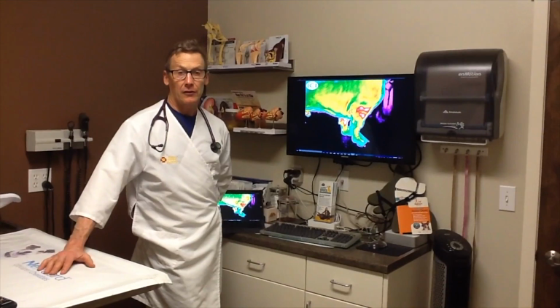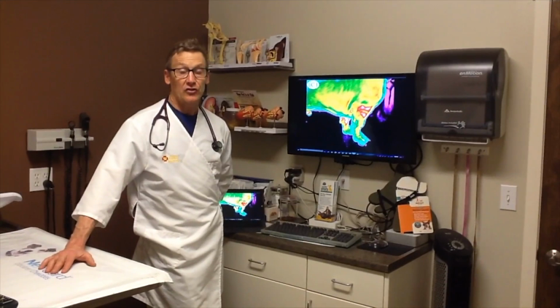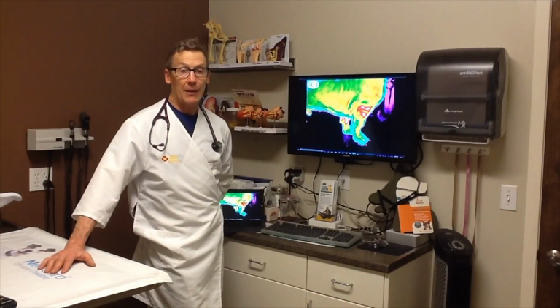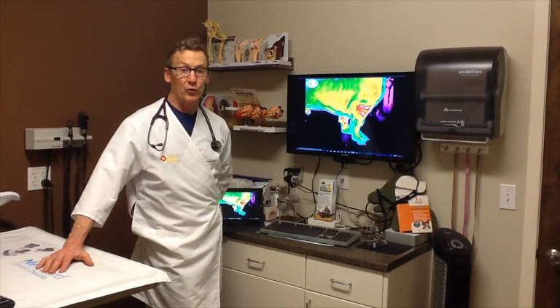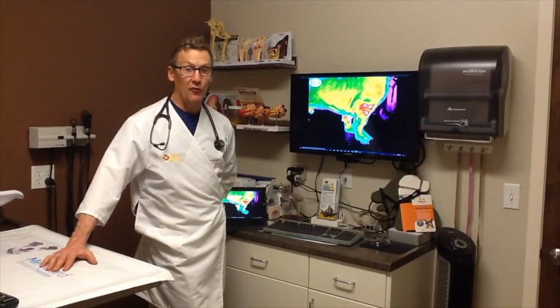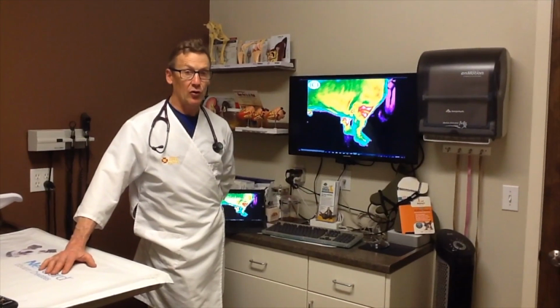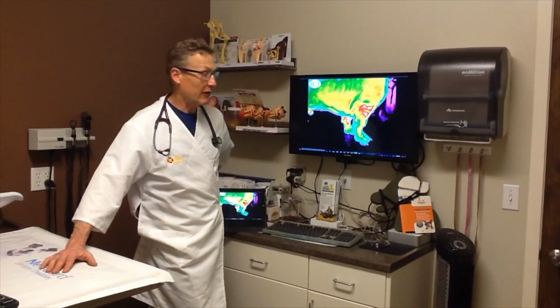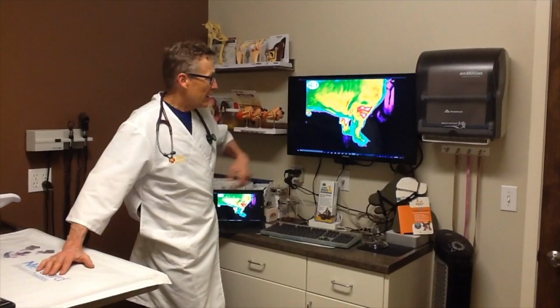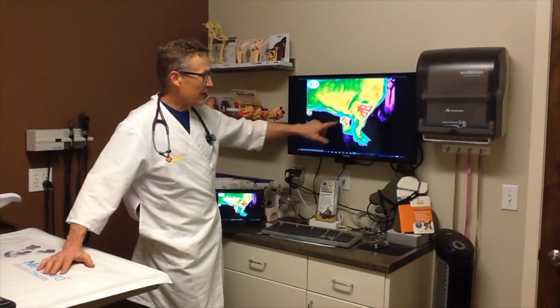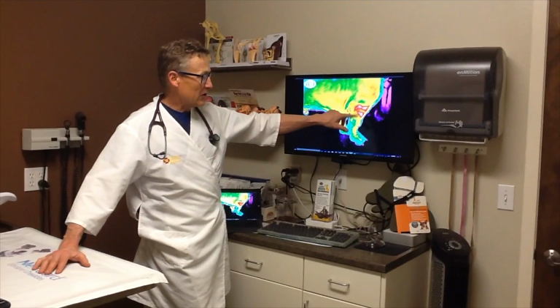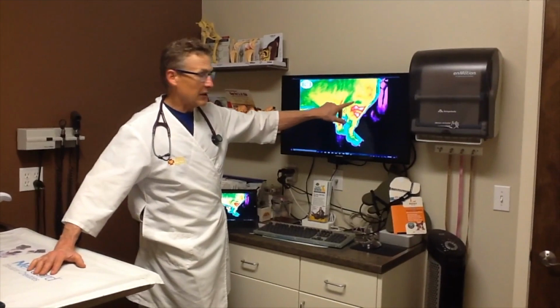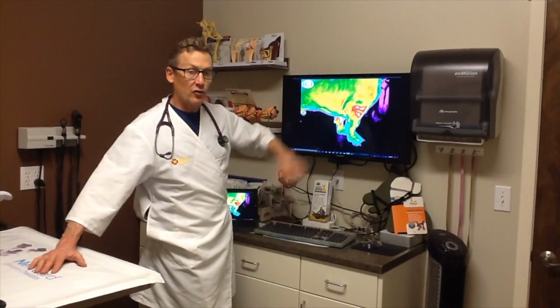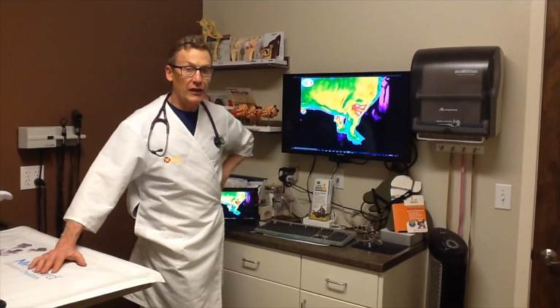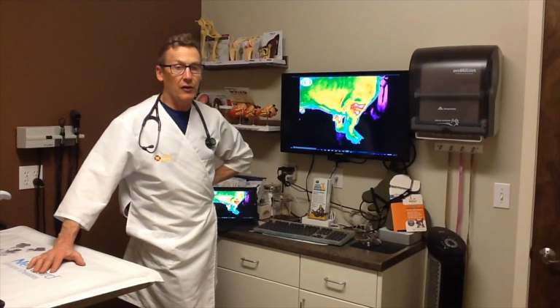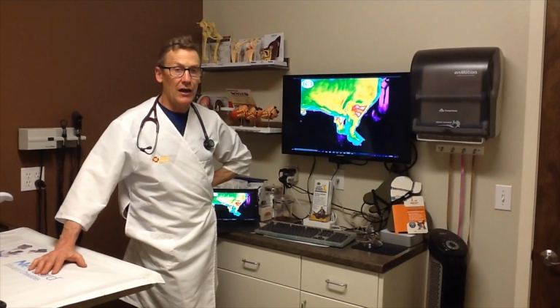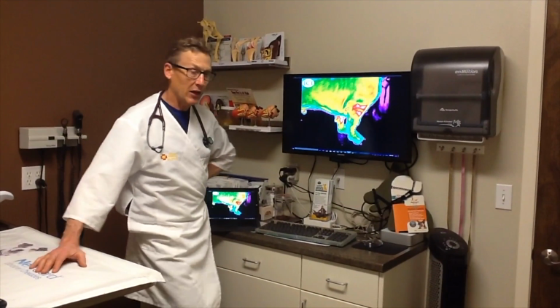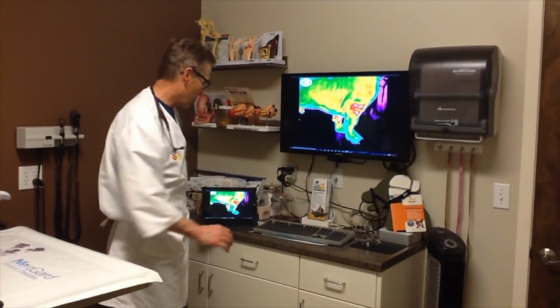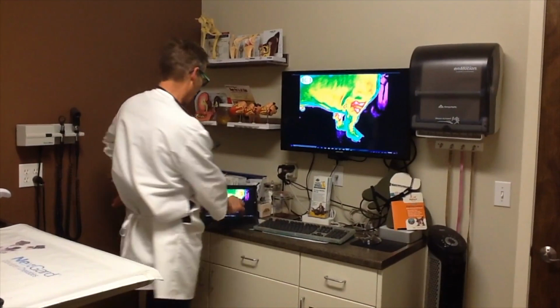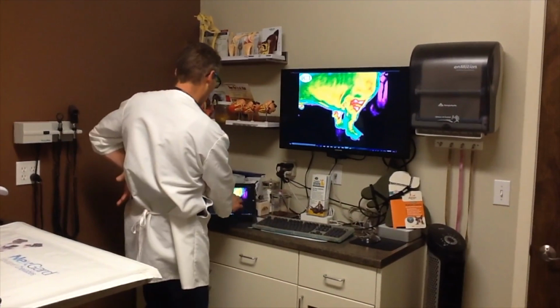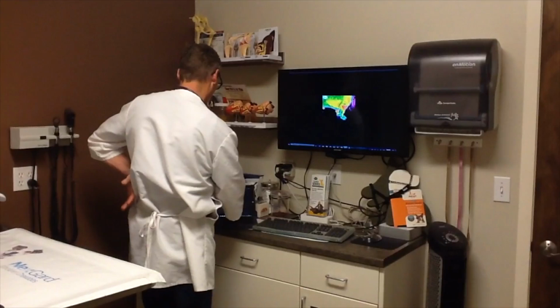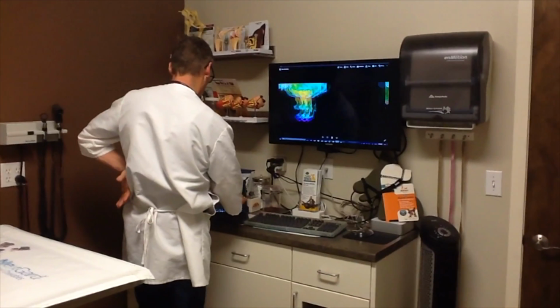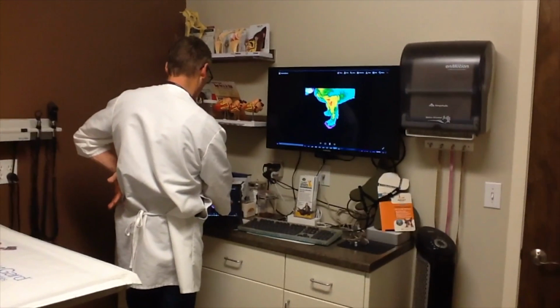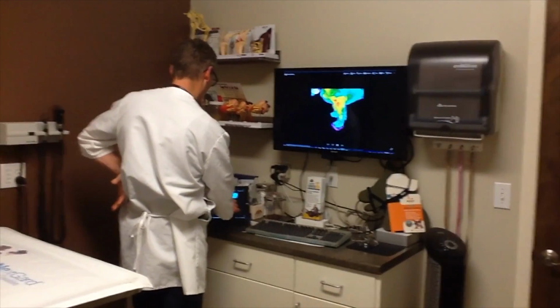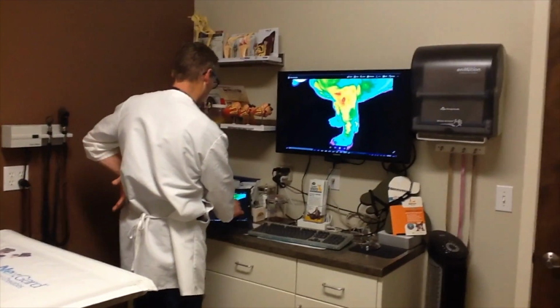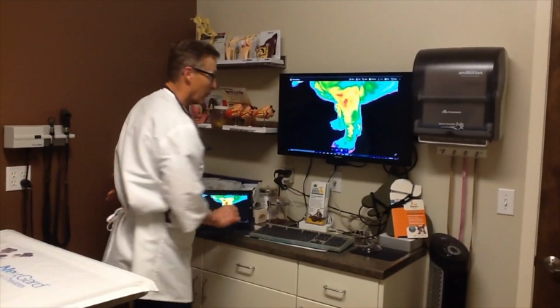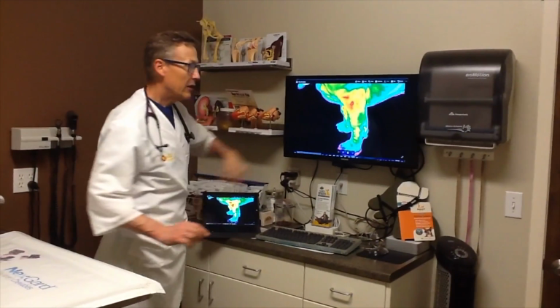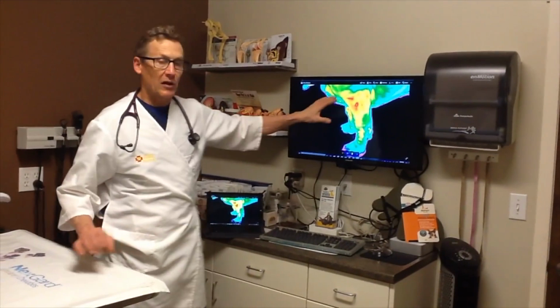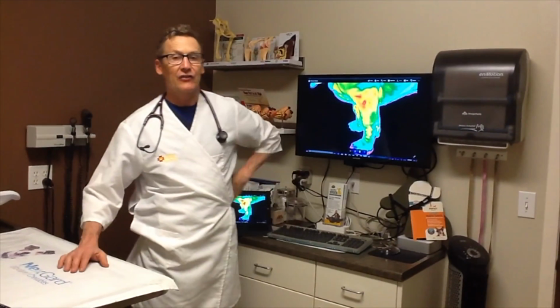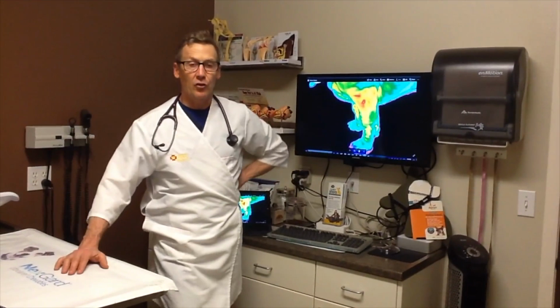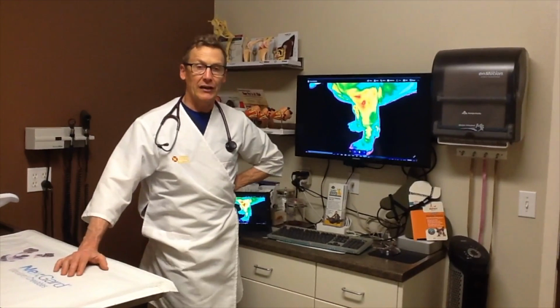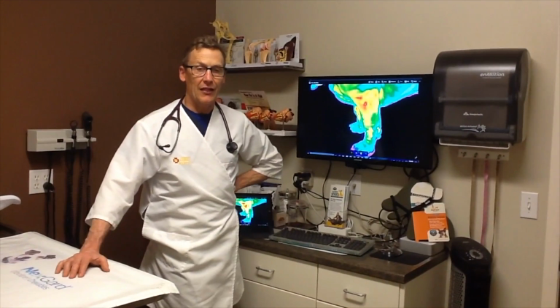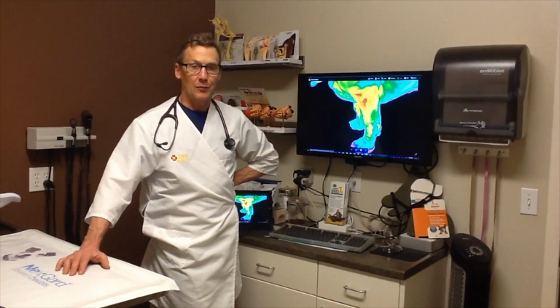The digital camera was really helpful in localizing that. You can see on this image the increased thermal gradient around the right elbow, and then if I switch you over to the left elbow, you can see much less of a thermal gradient on that image.